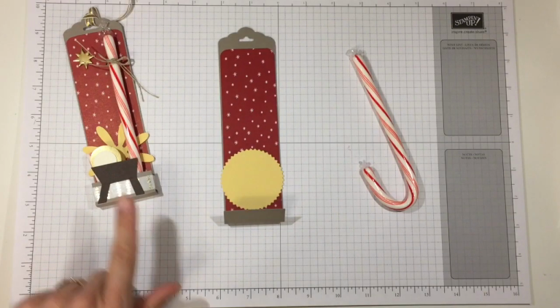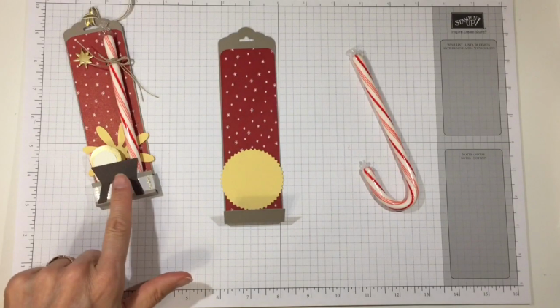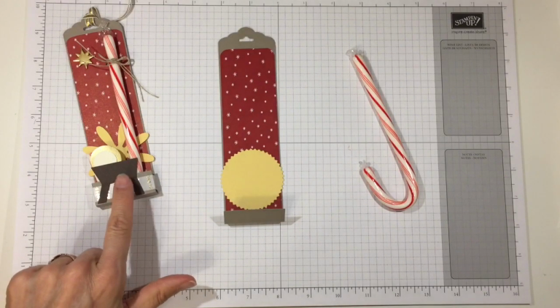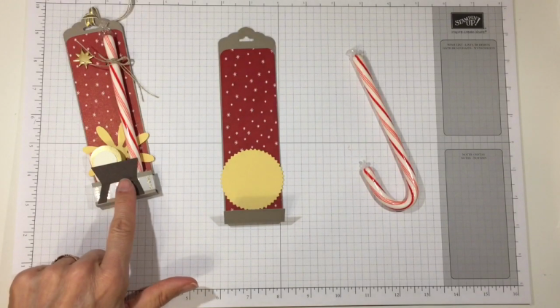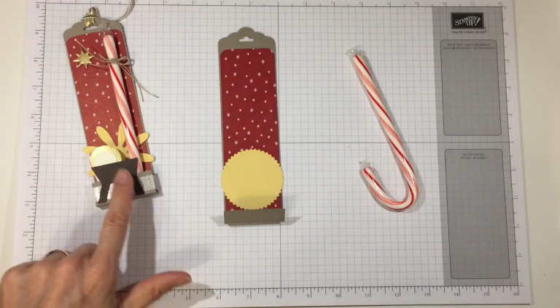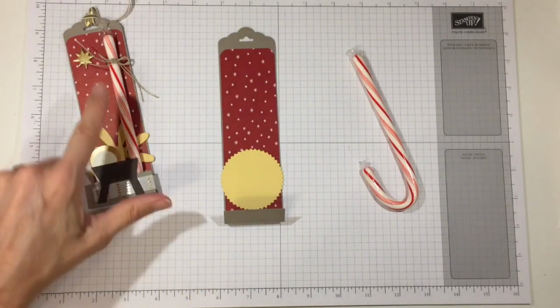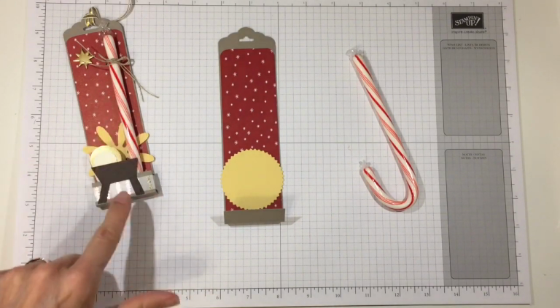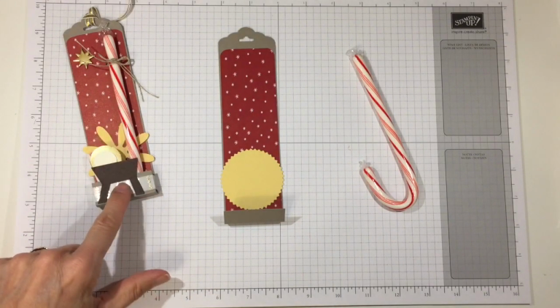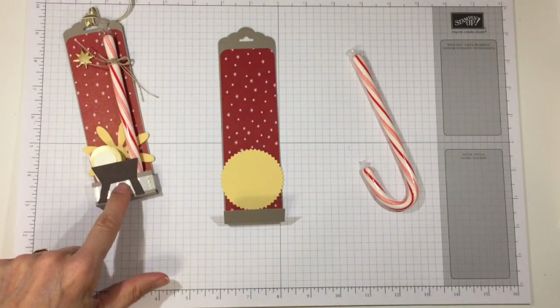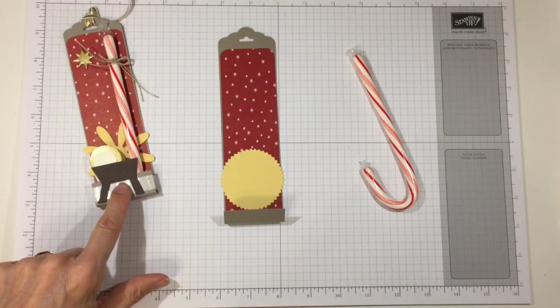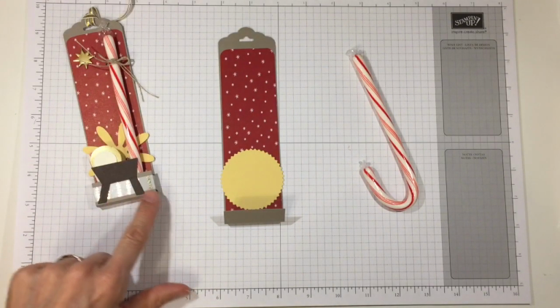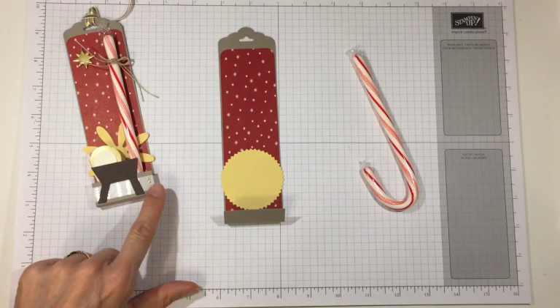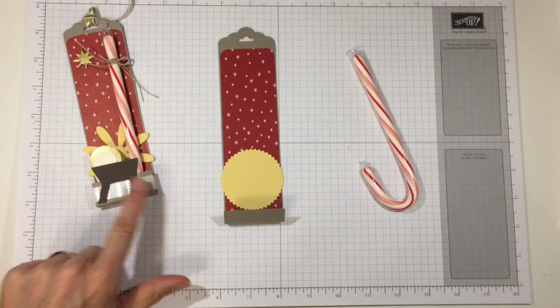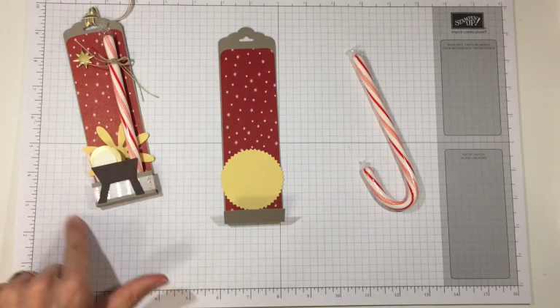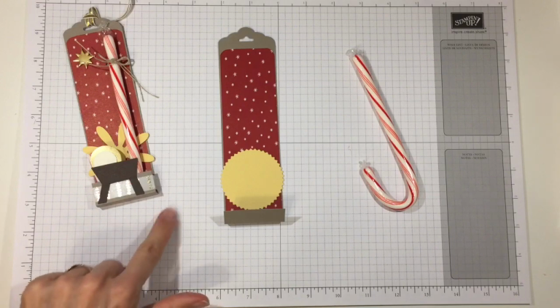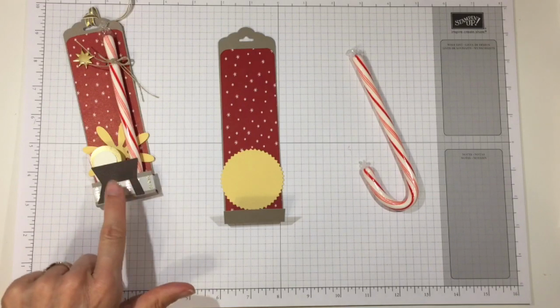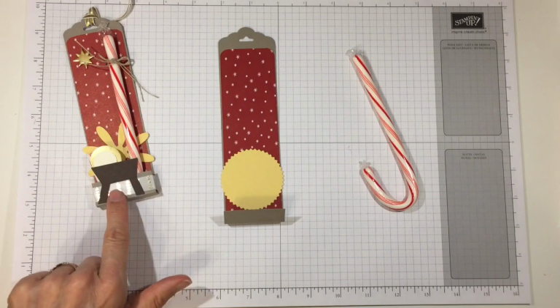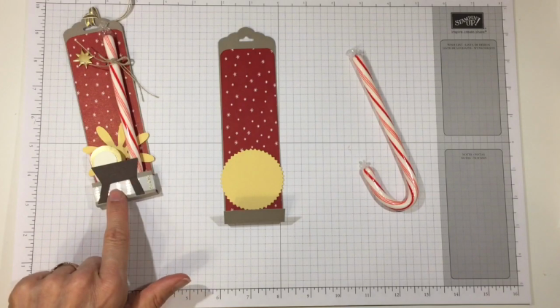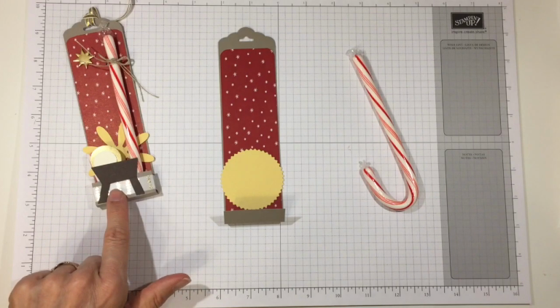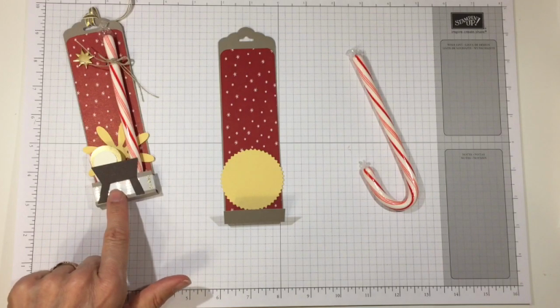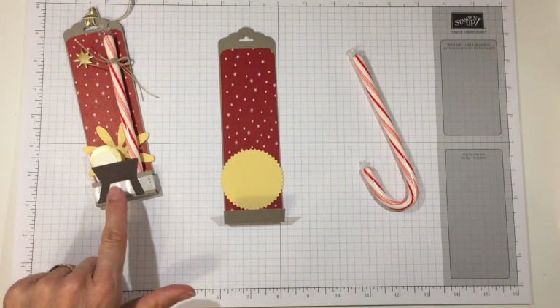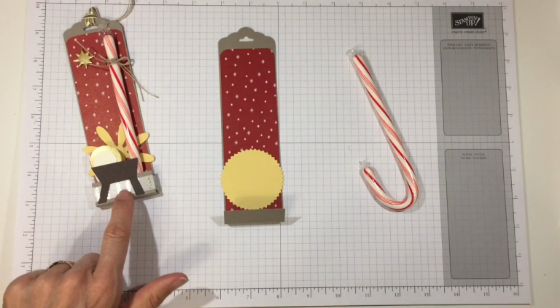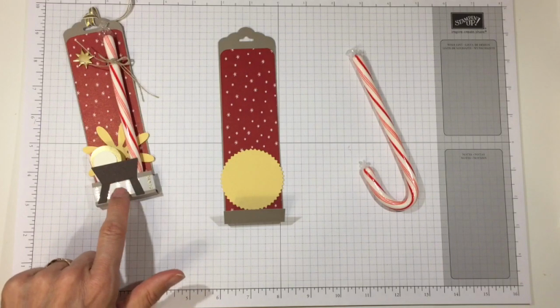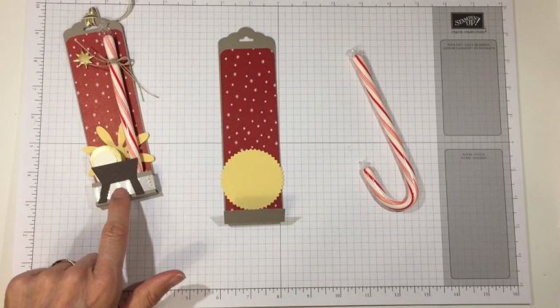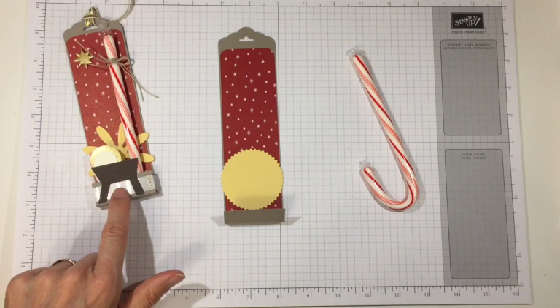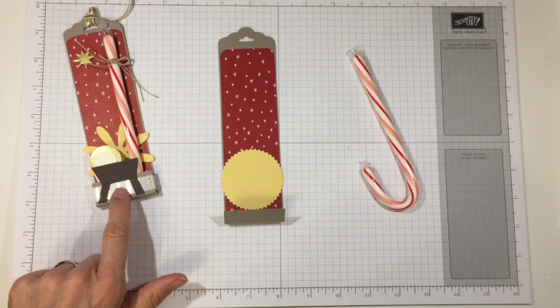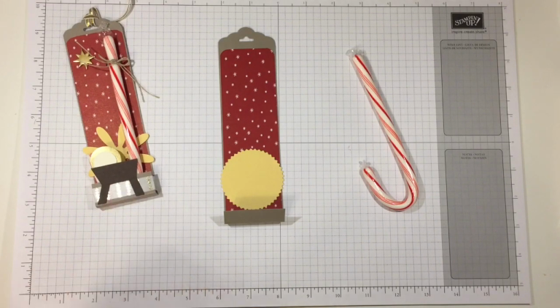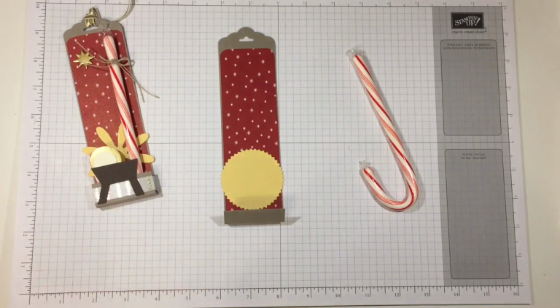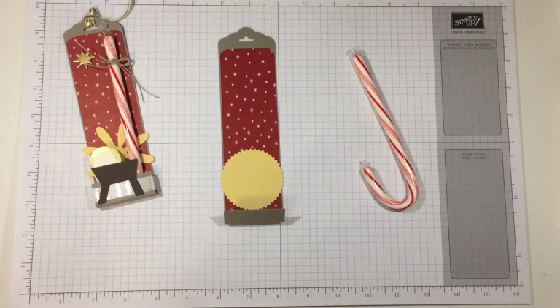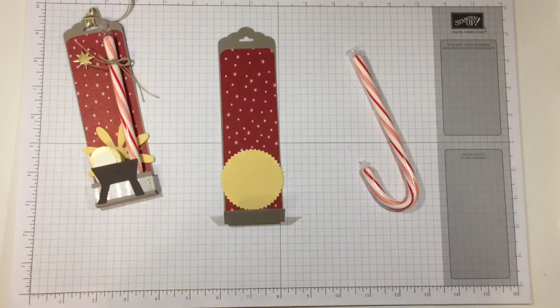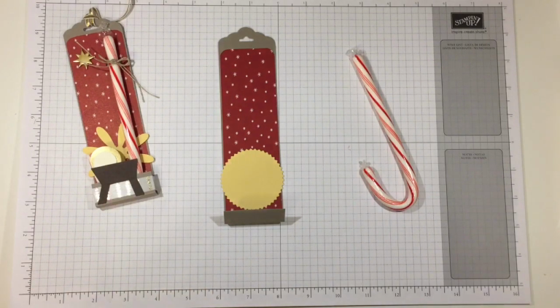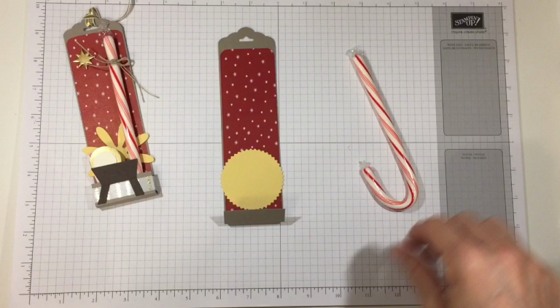The next thing I did on this version was put my candy cane in, and then I put a piece of washi tape around it — this is Stampin' Up's Year of Cheer, but you can use any washi tape you have.